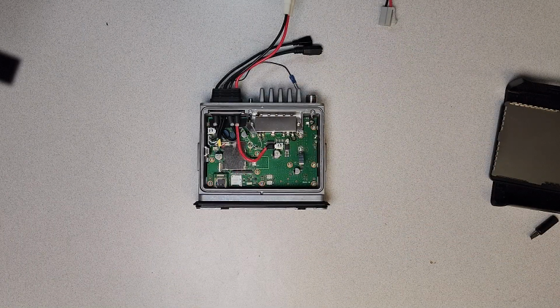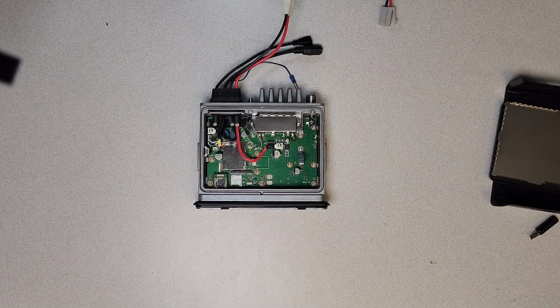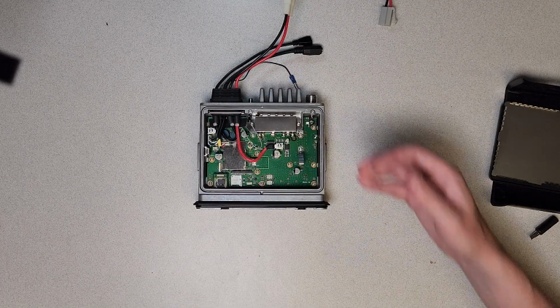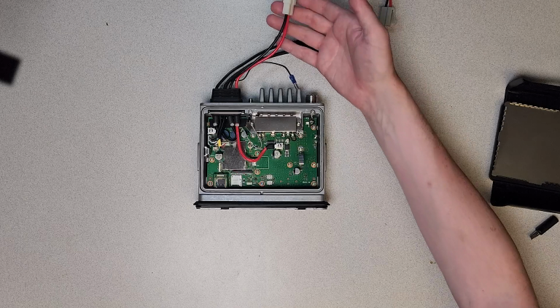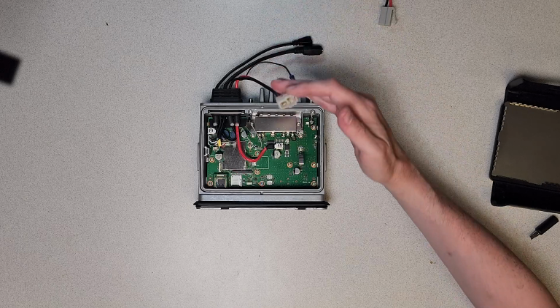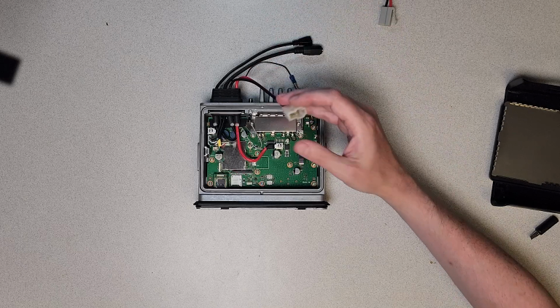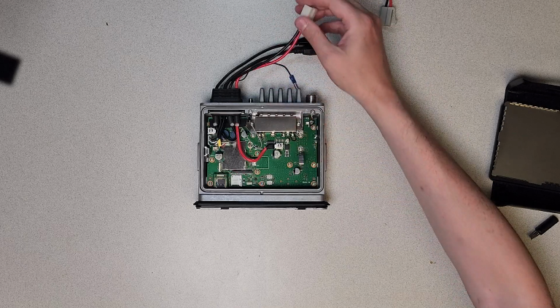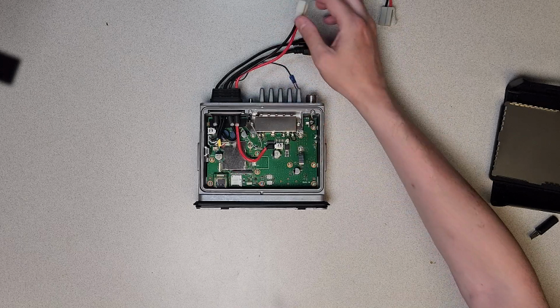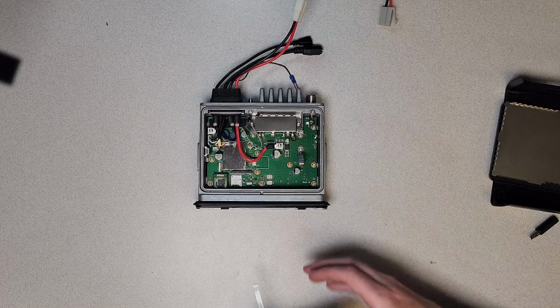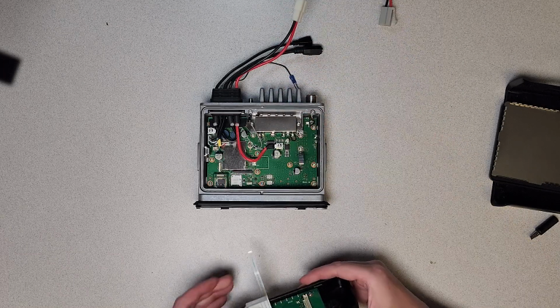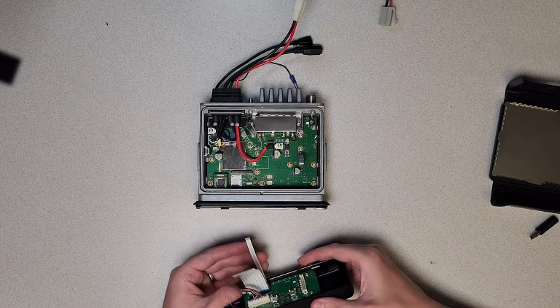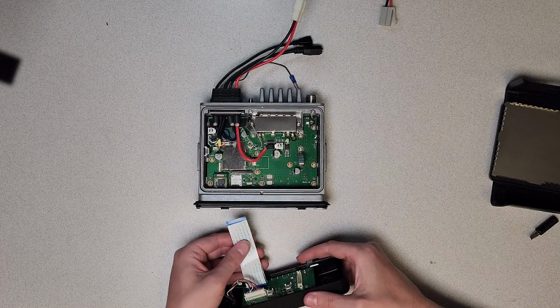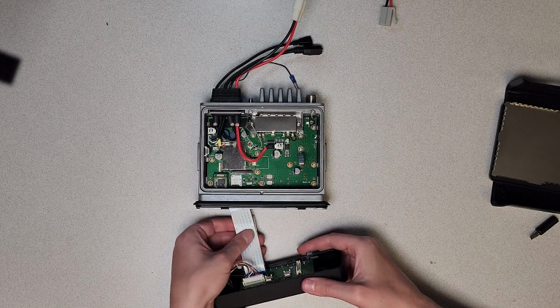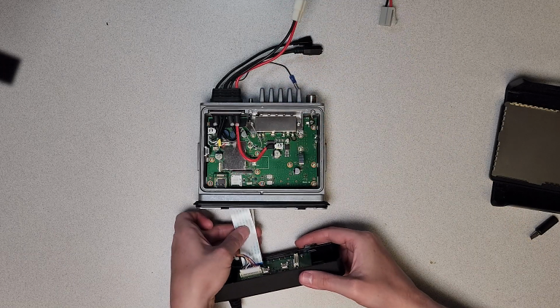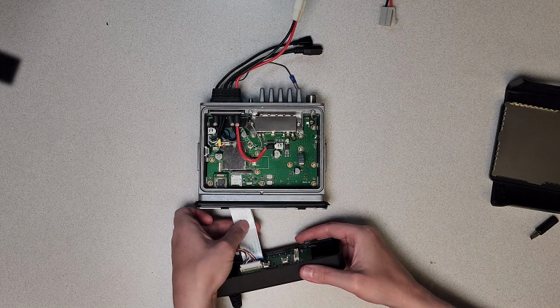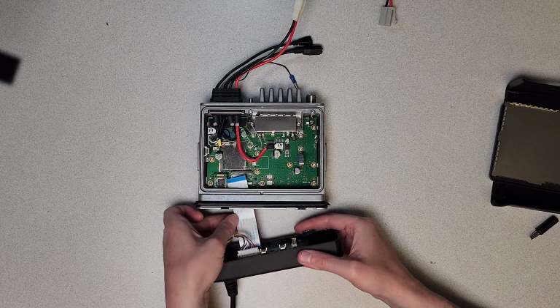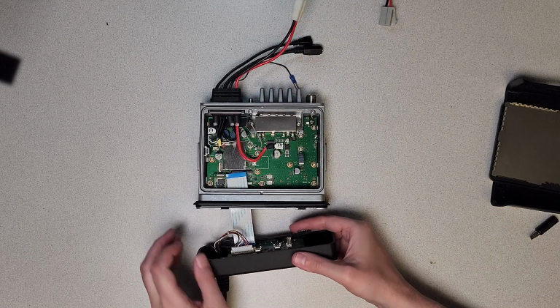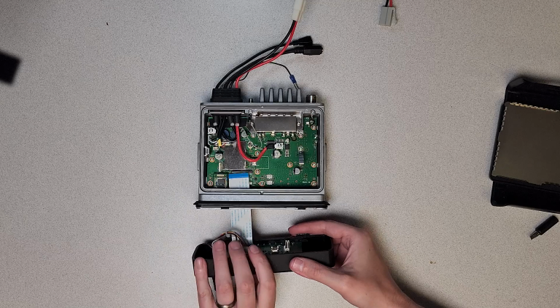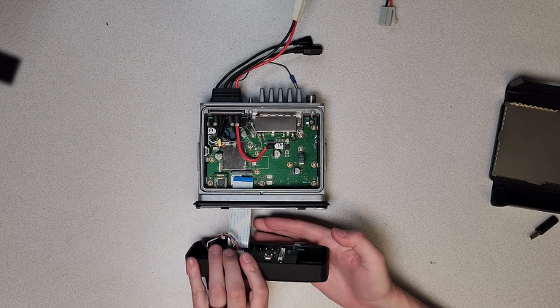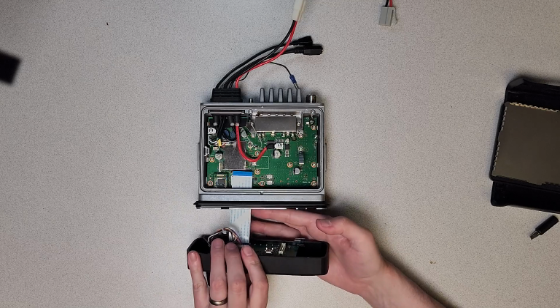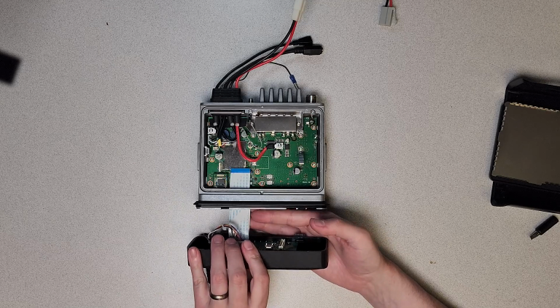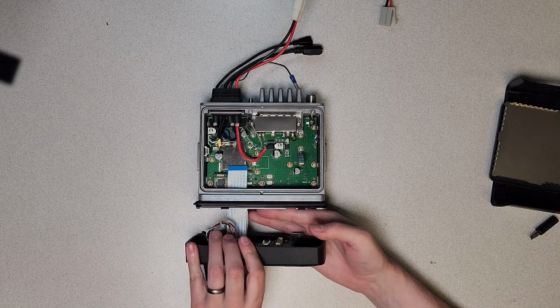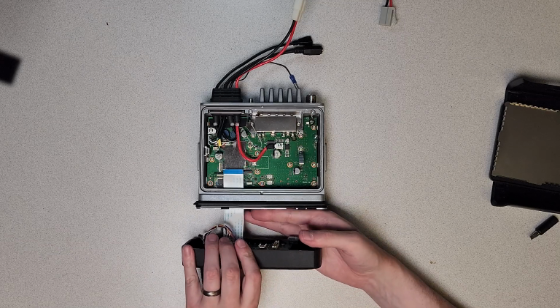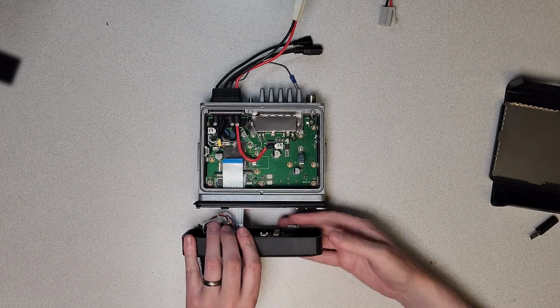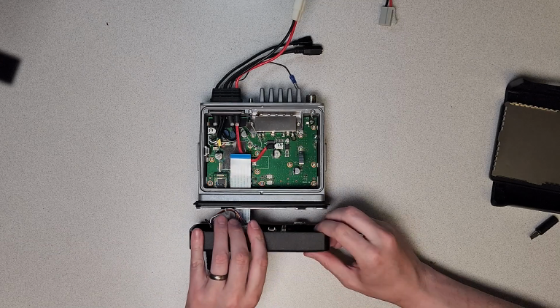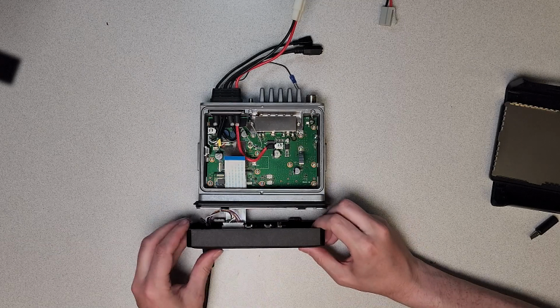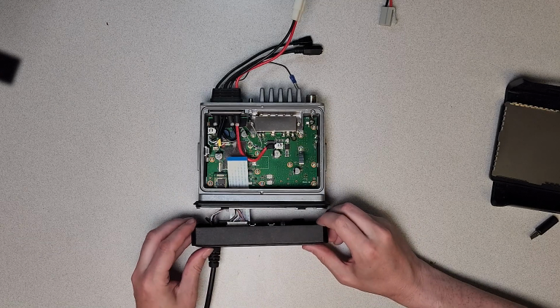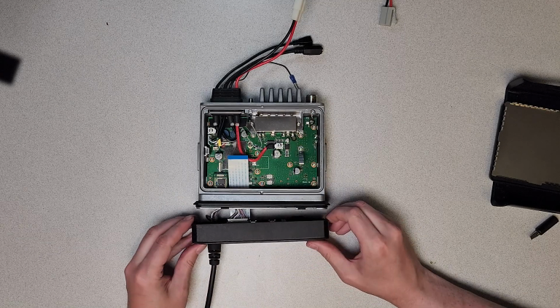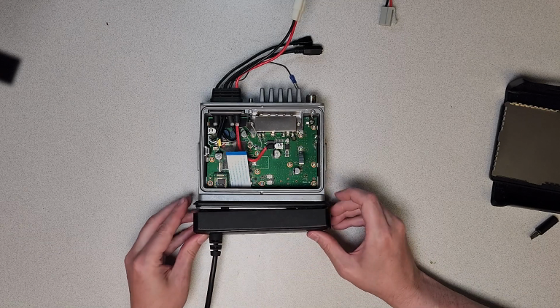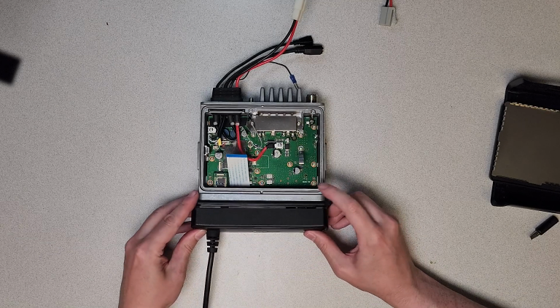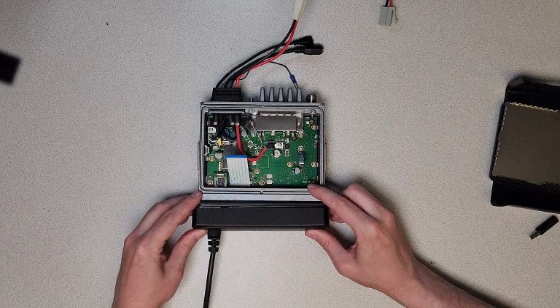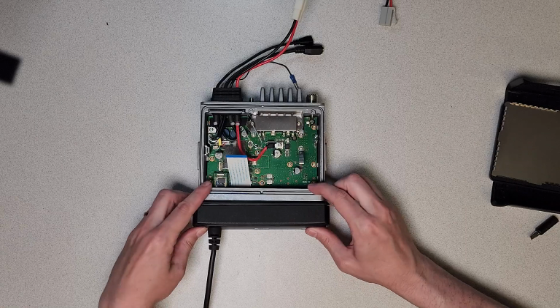Firmly fasten the ground wire terminal to the front panel using the supplied grounding screw. Carefully feed the two ribbons through the available slot in the chassis and connect them to the main board.